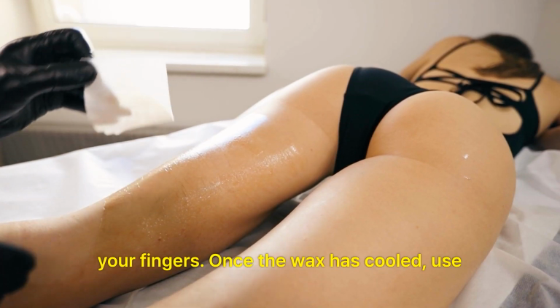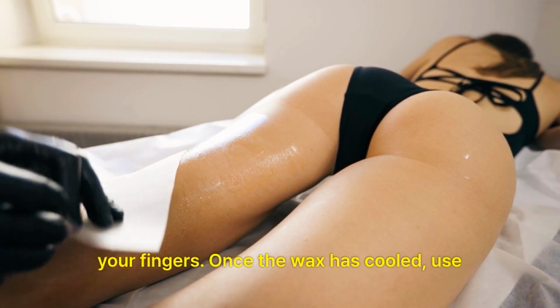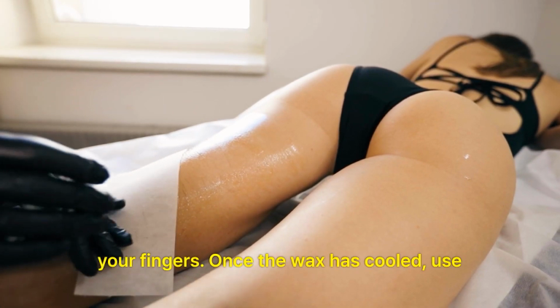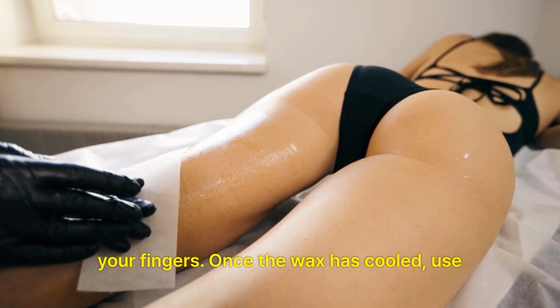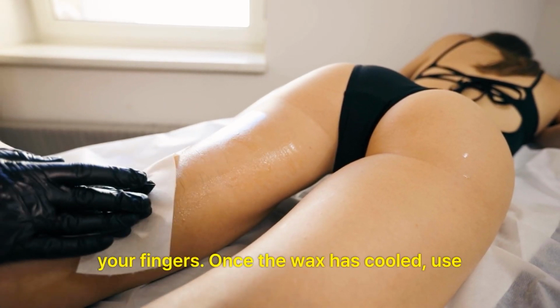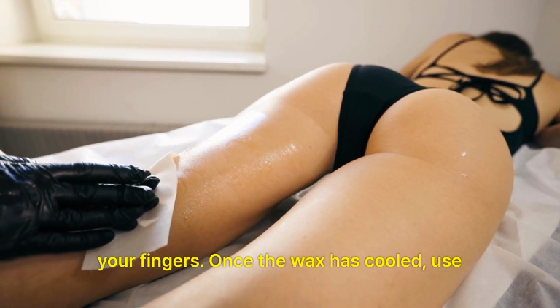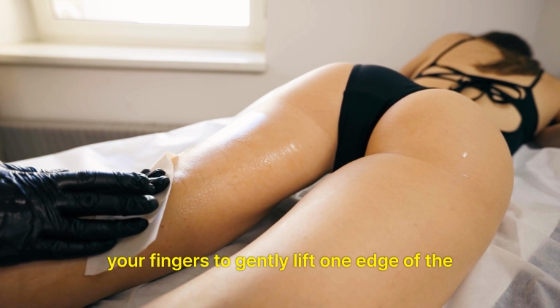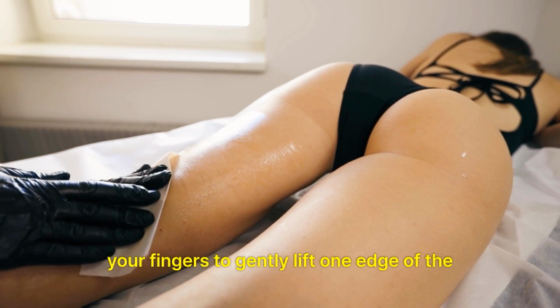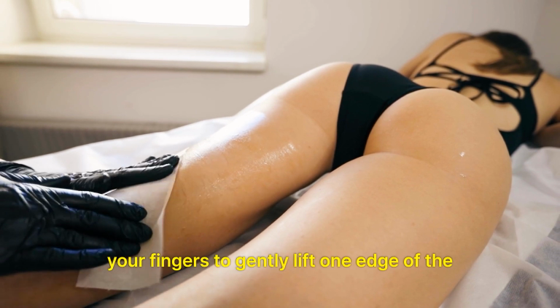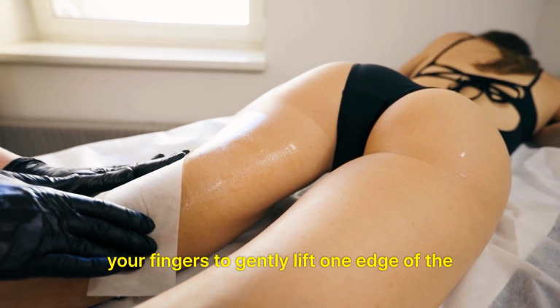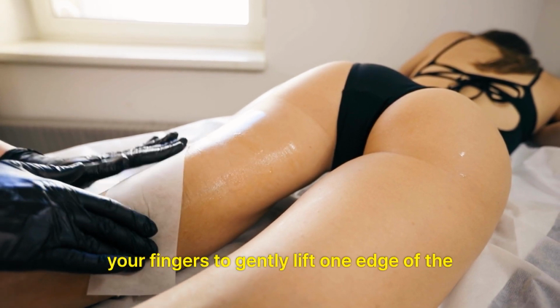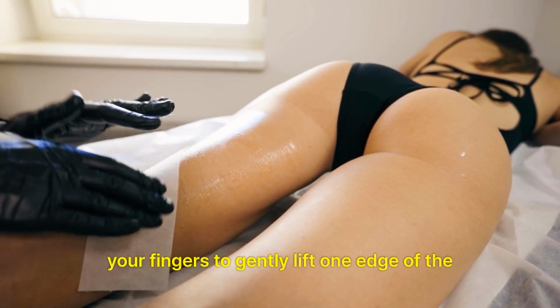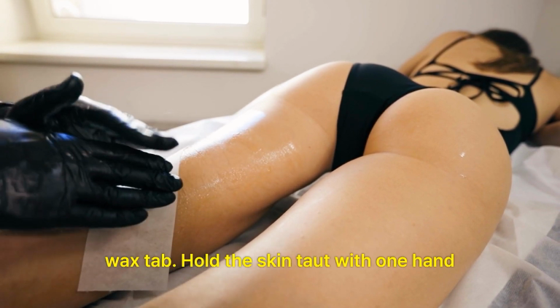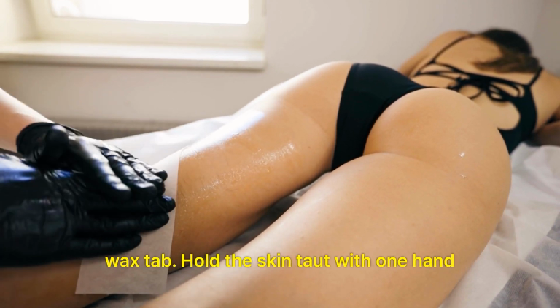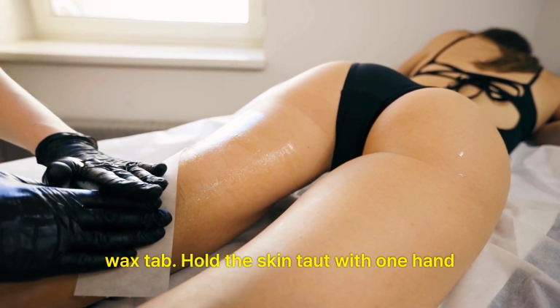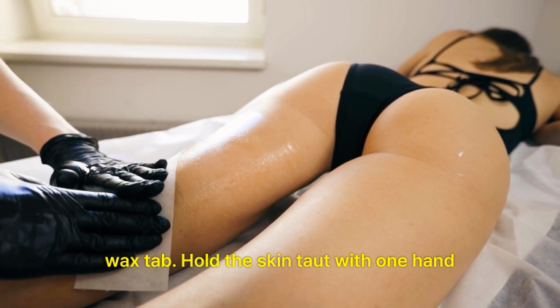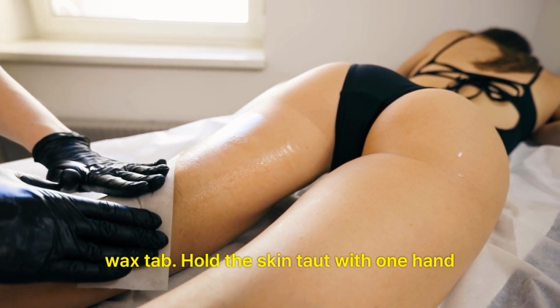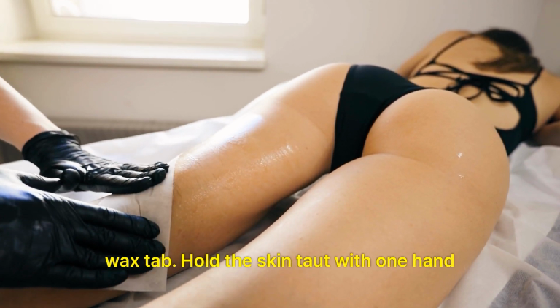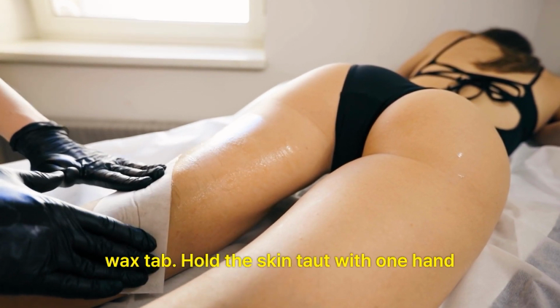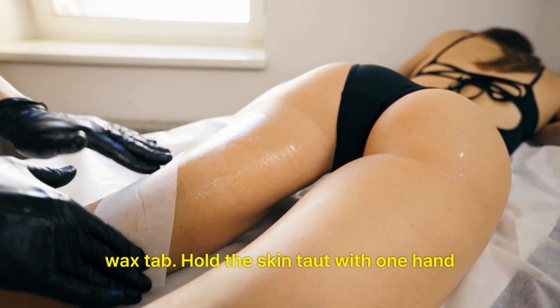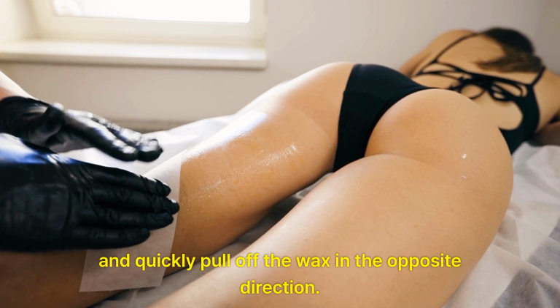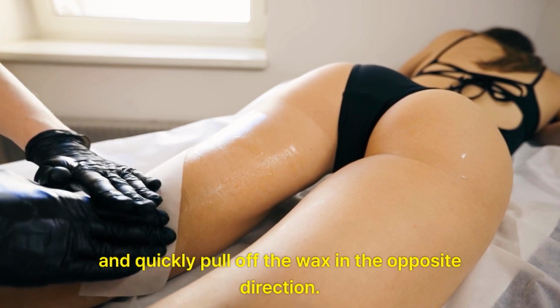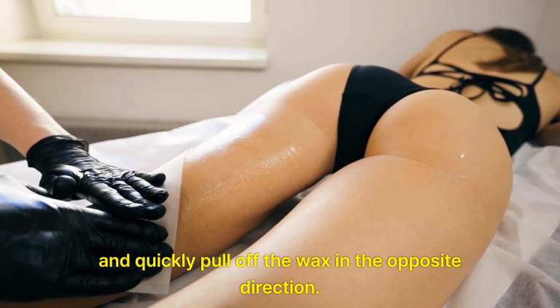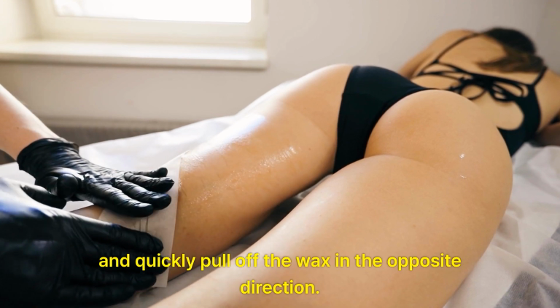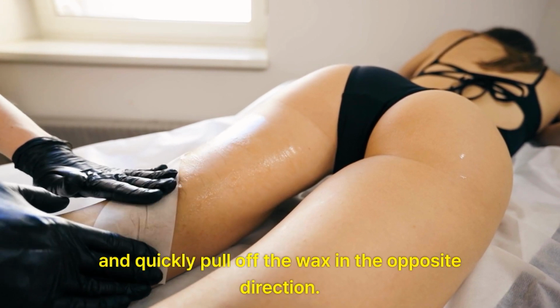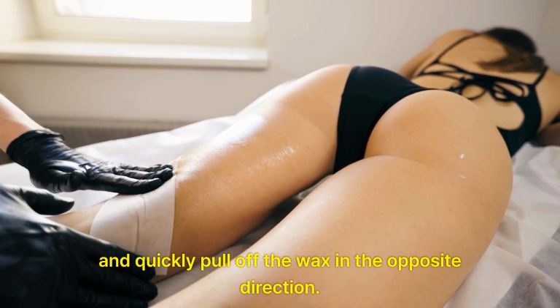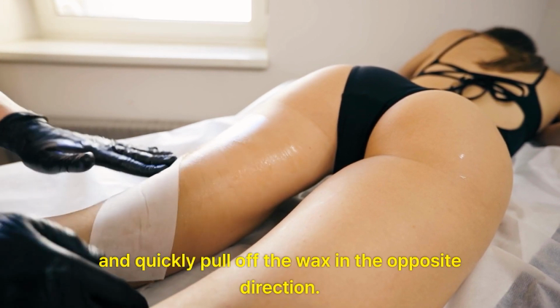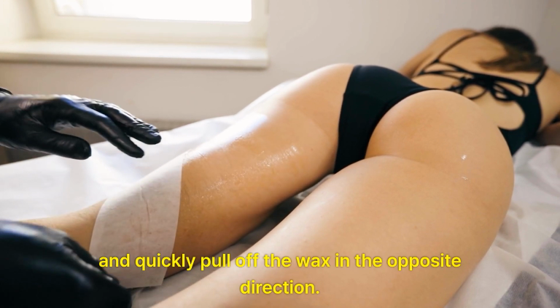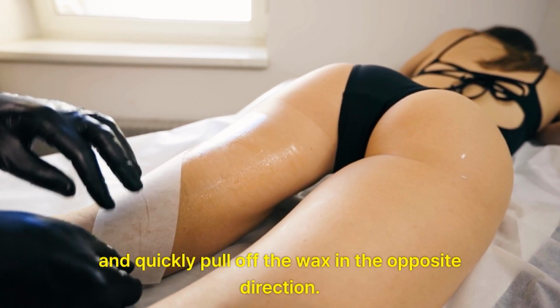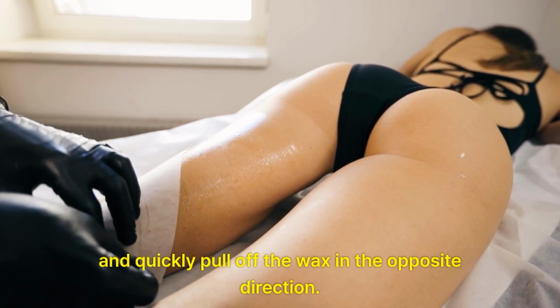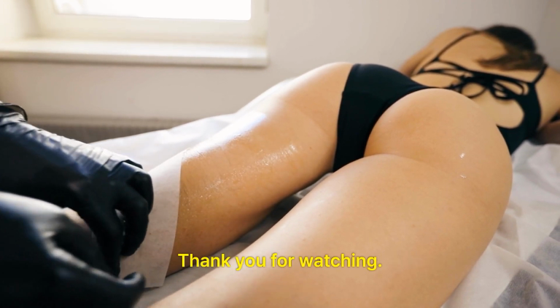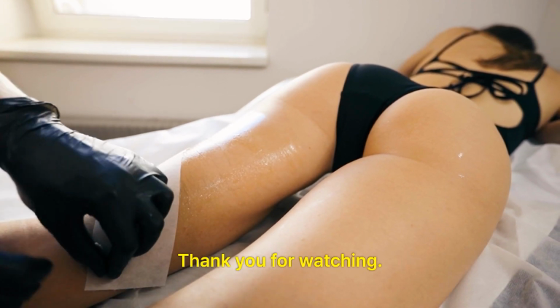Once the wax has cooled, use your fingers to gently lift one edge of the wax tab. Hold the skin taut with one hand and quickly pull off the wax in the opposite direction.